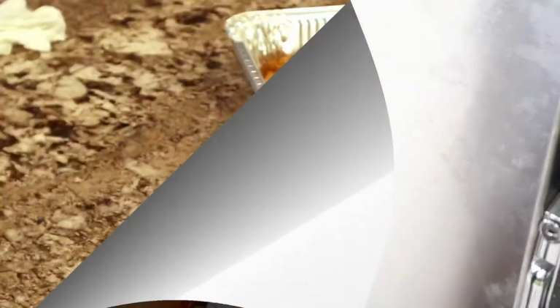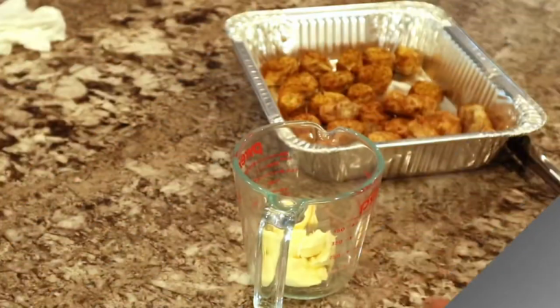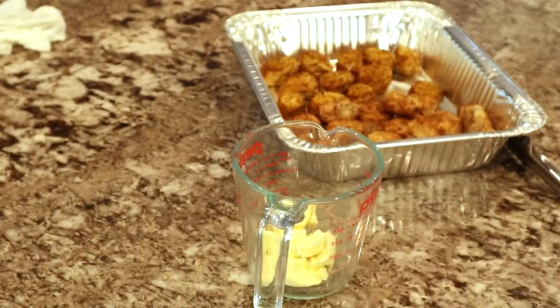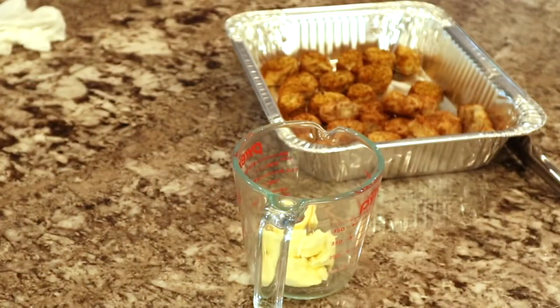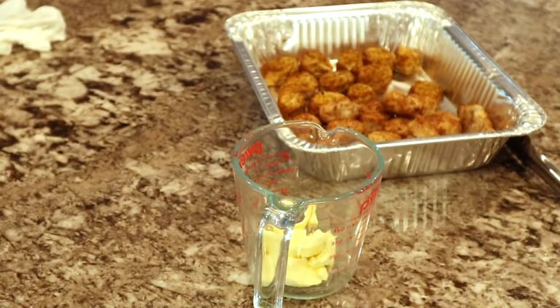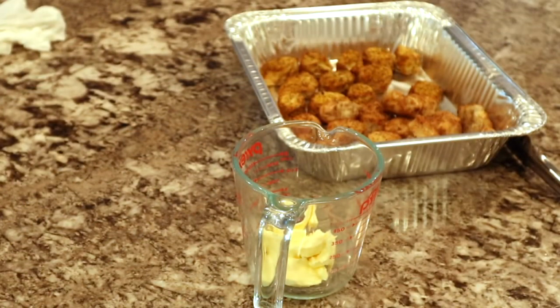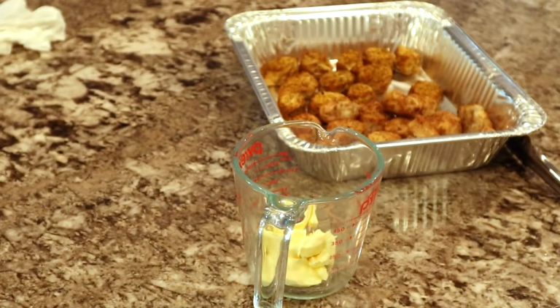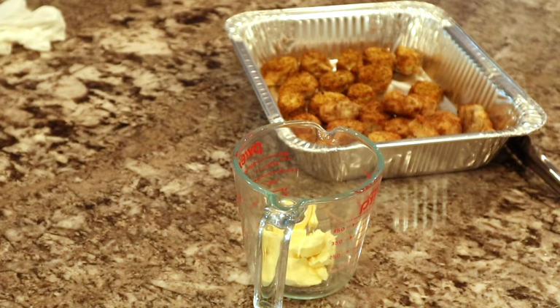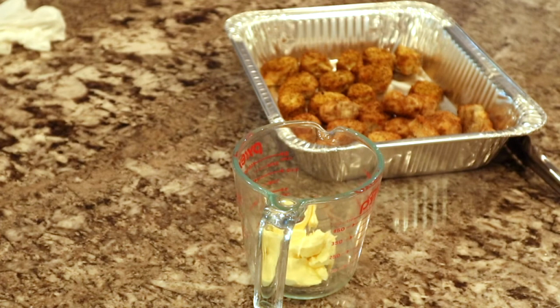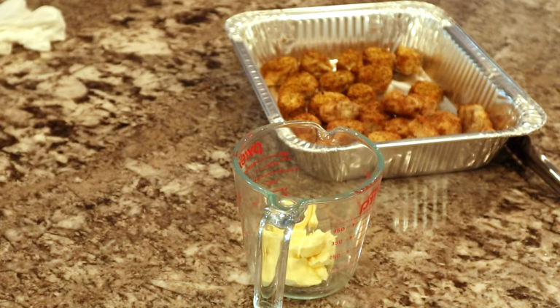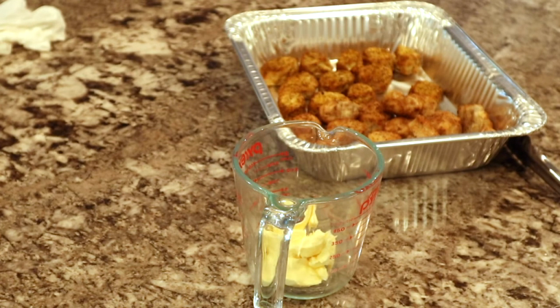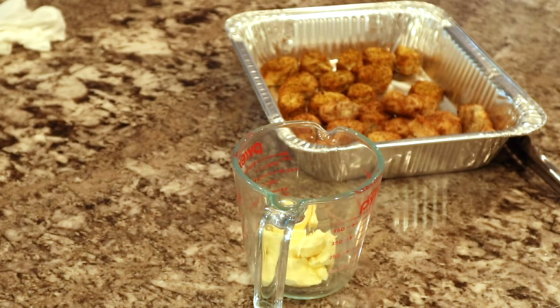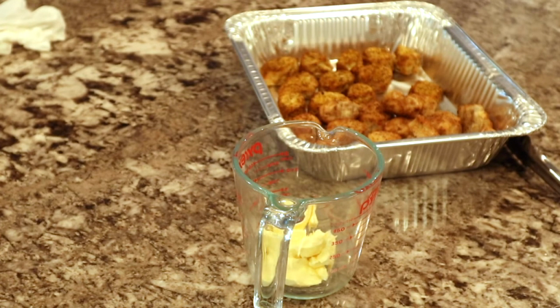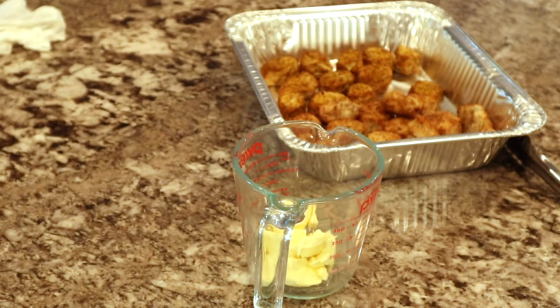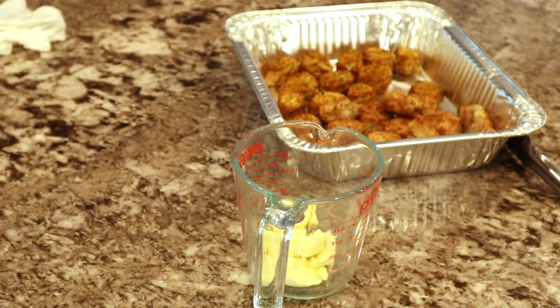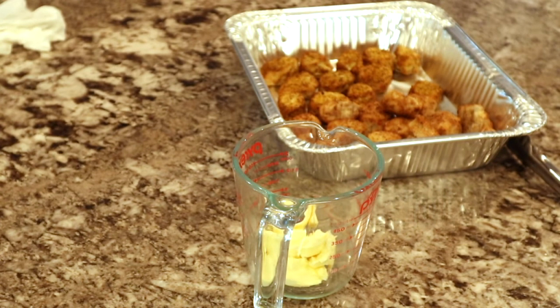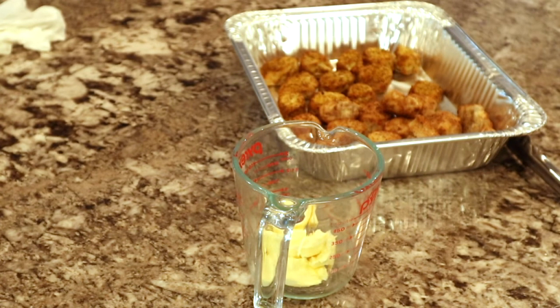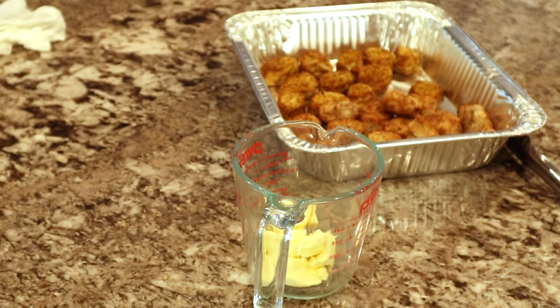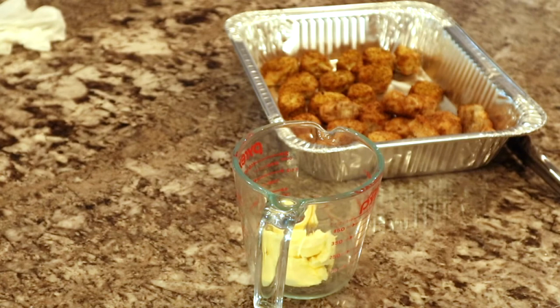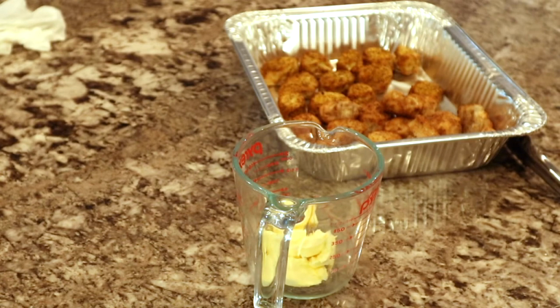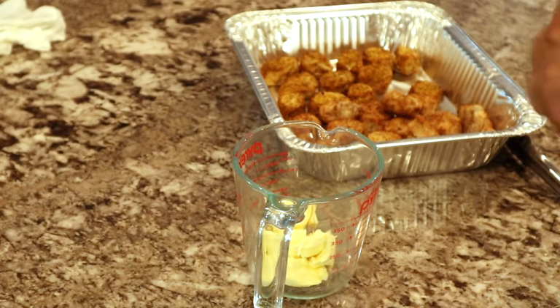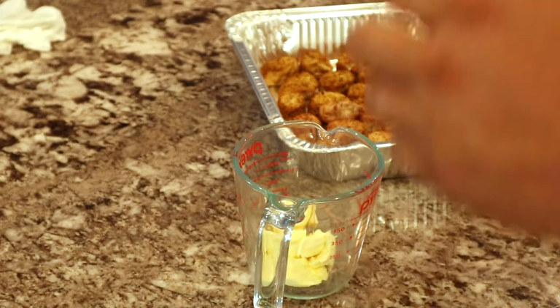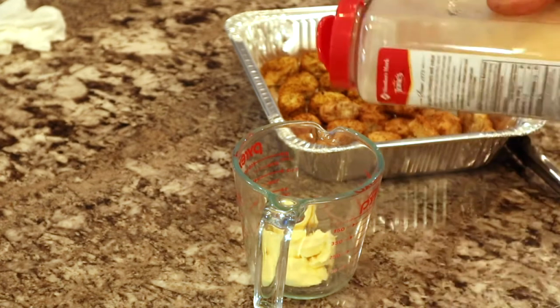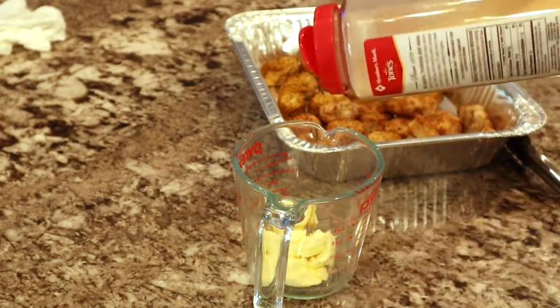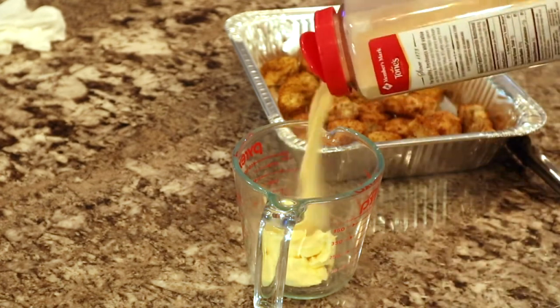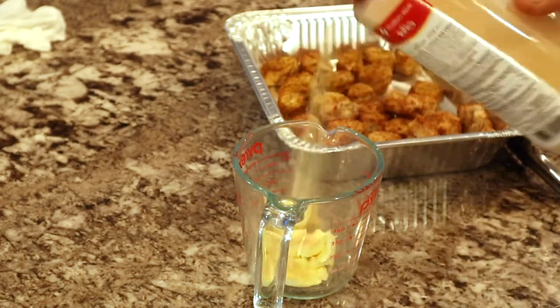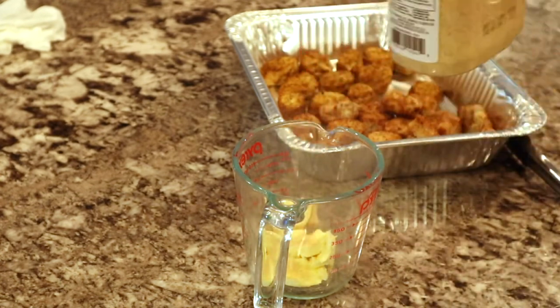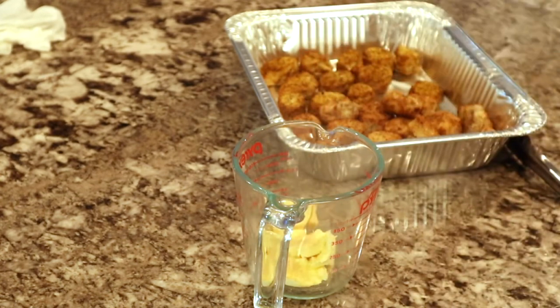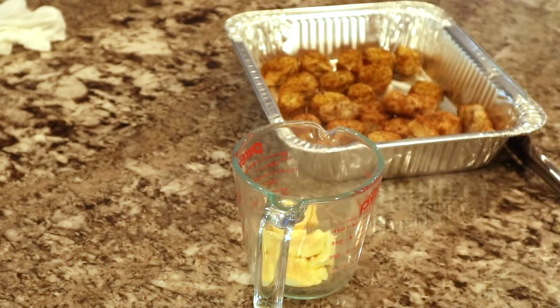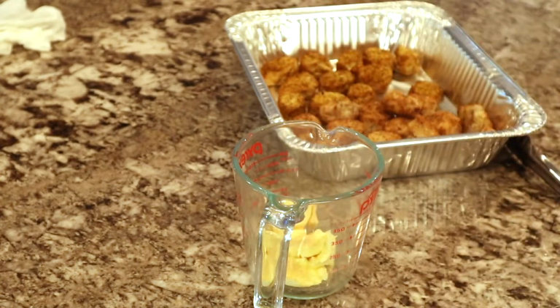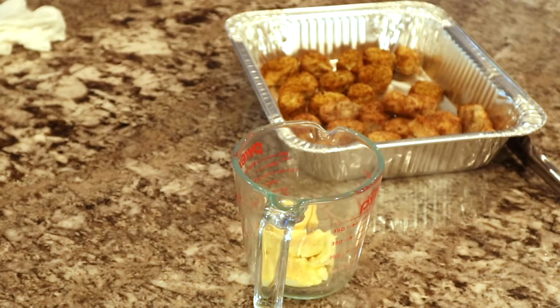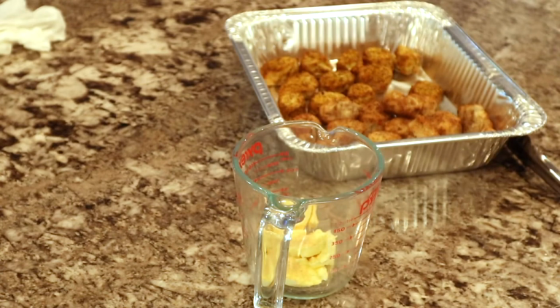We're taking about a quarter cup of margarine, going to add some sprinkles of granulated garlic into it, melt that down, and then pour it over the top of that fish.